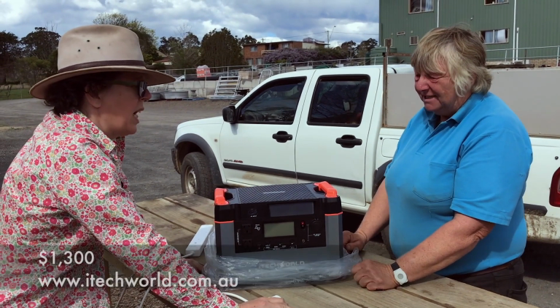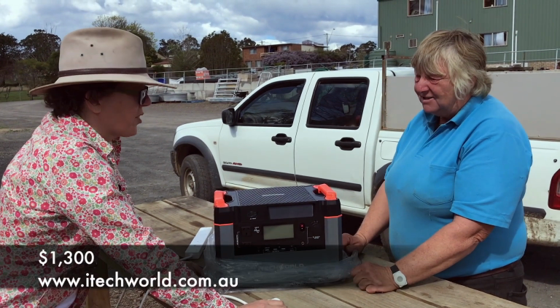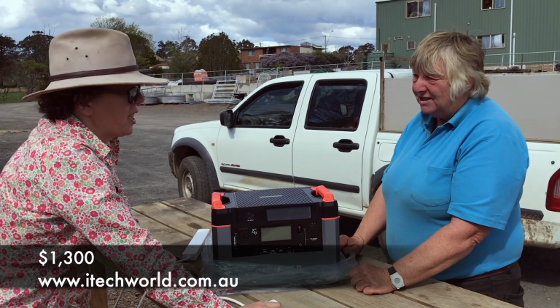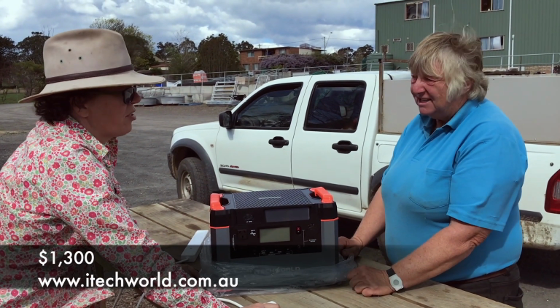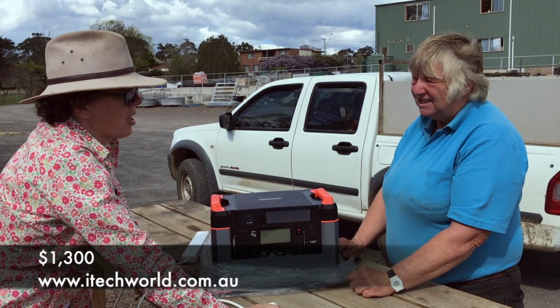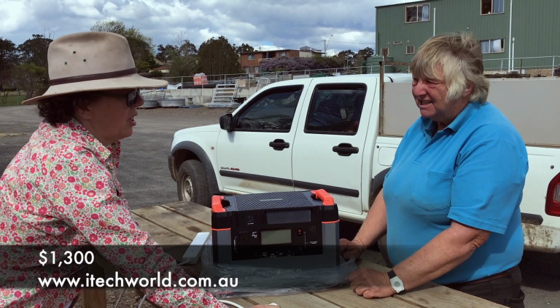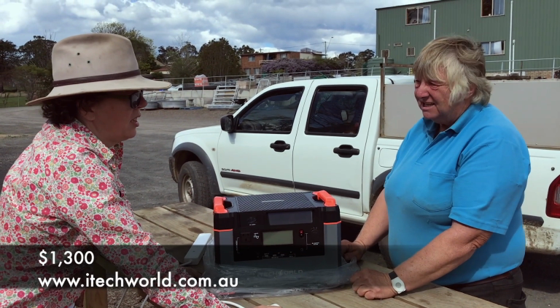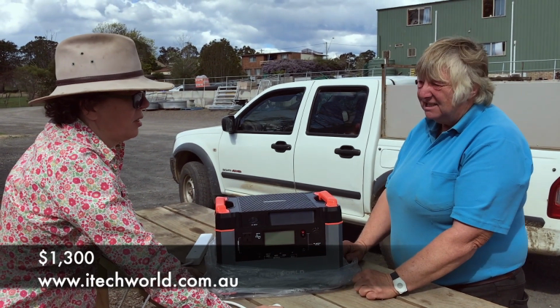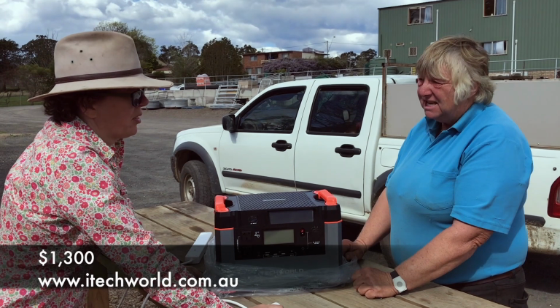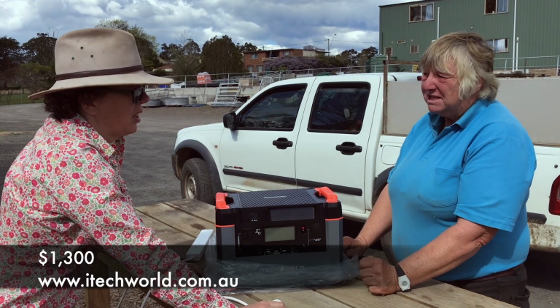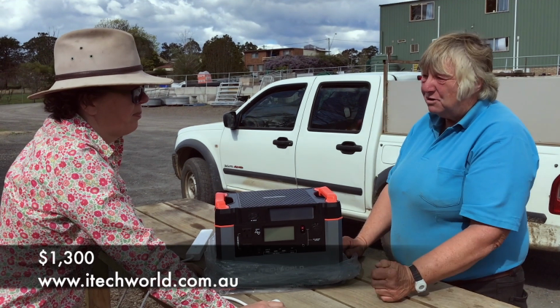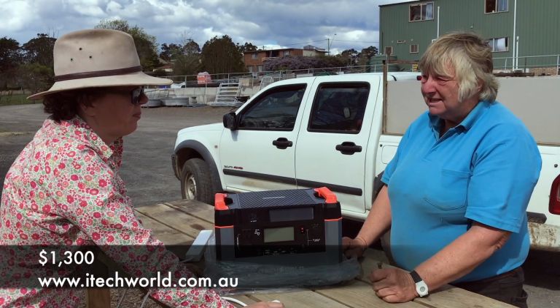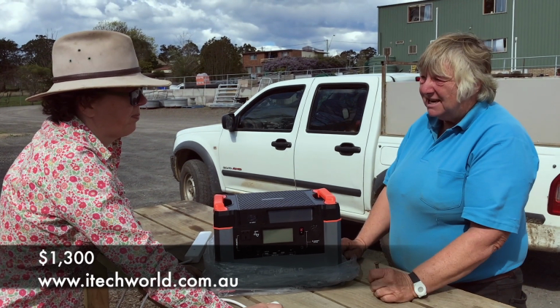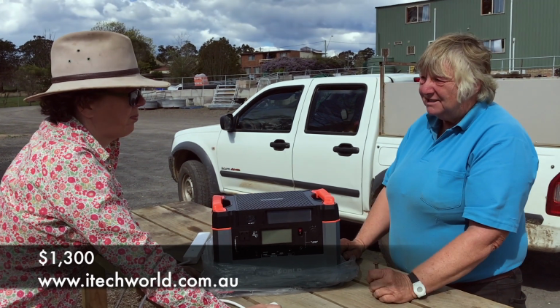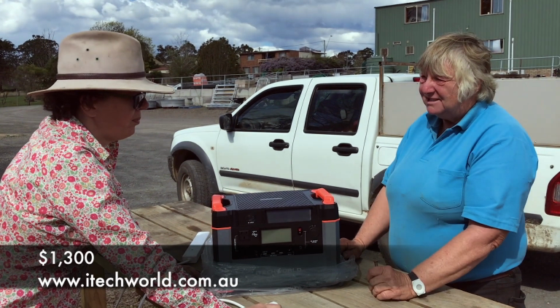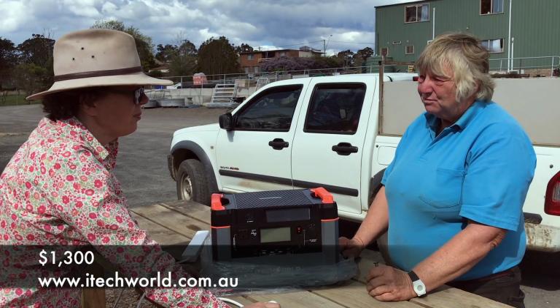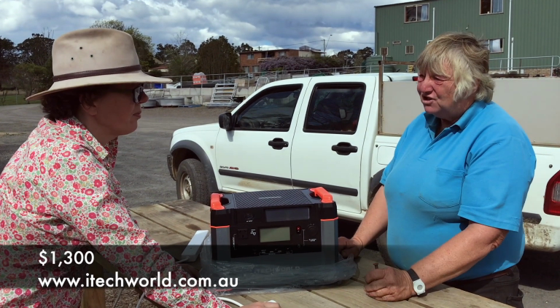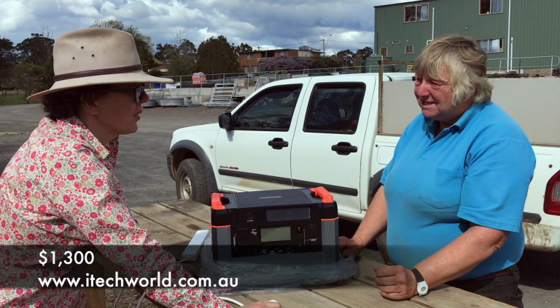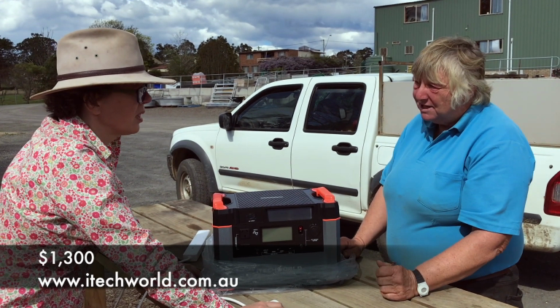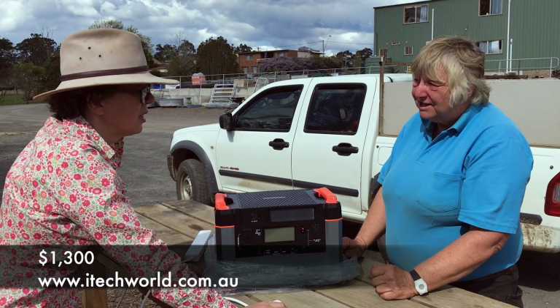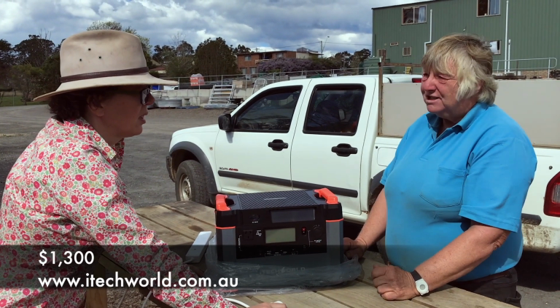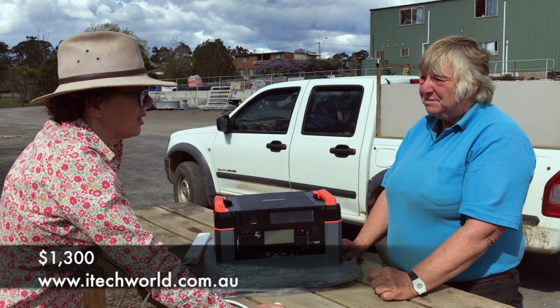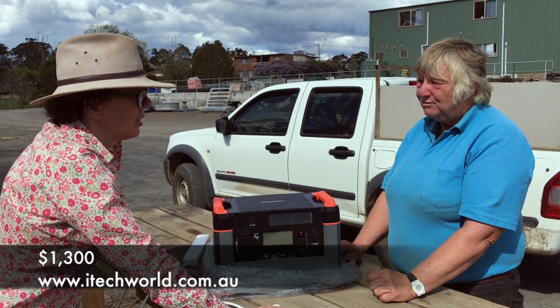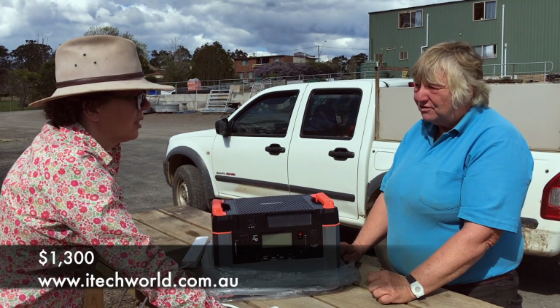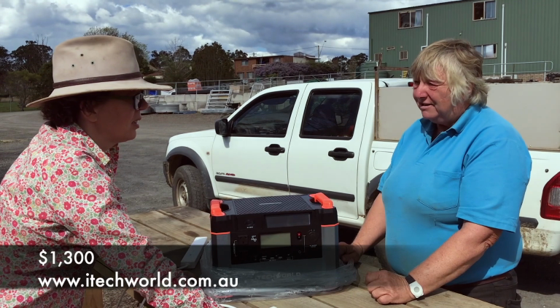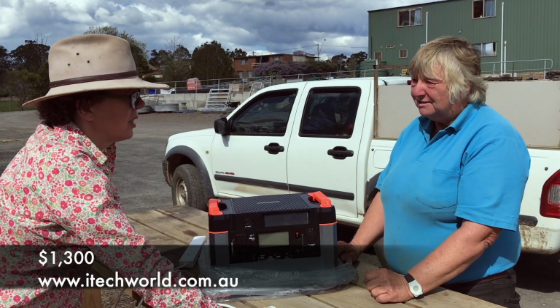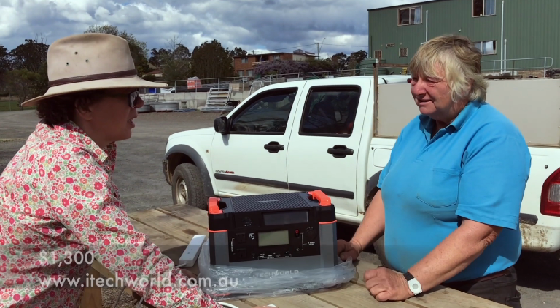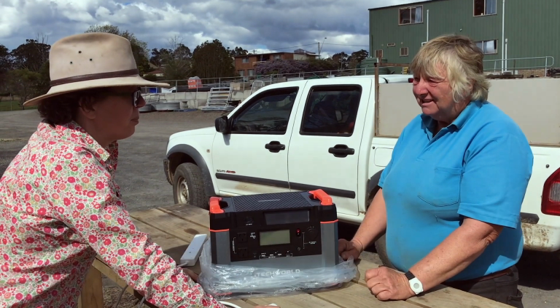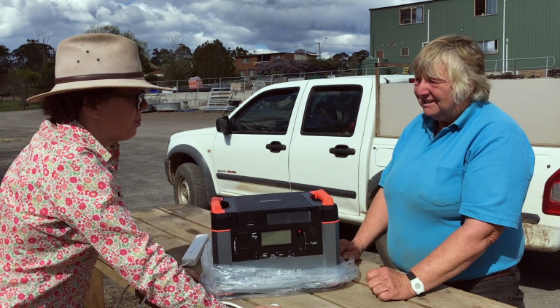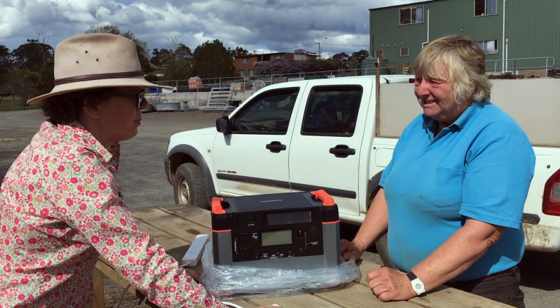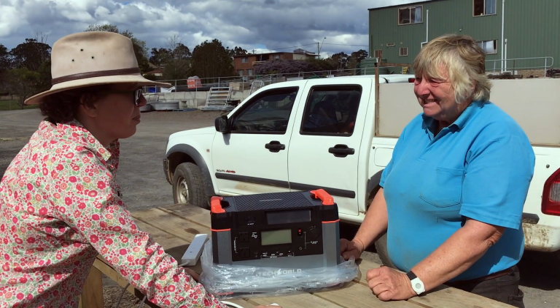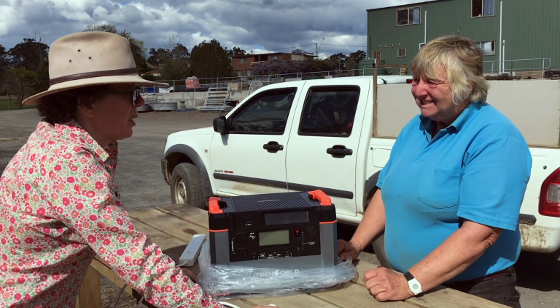And $1,300 online? You bought it online? It was the third last one in the country and I bet they're all sold out now. That means they're popular.